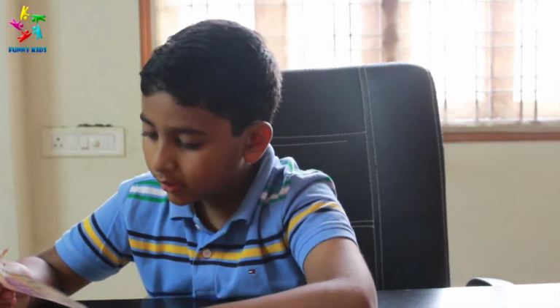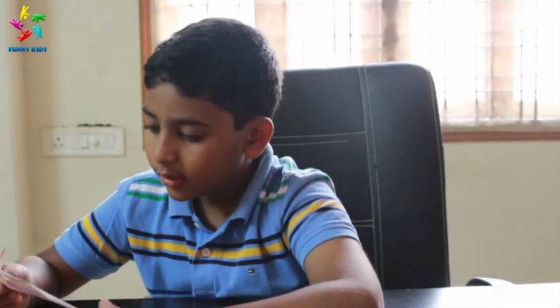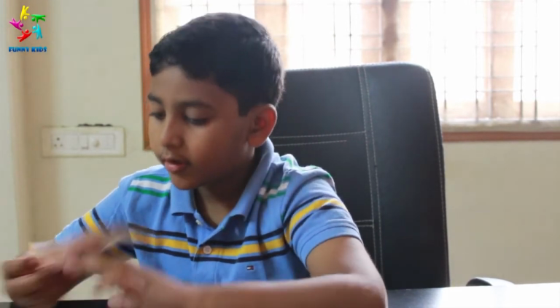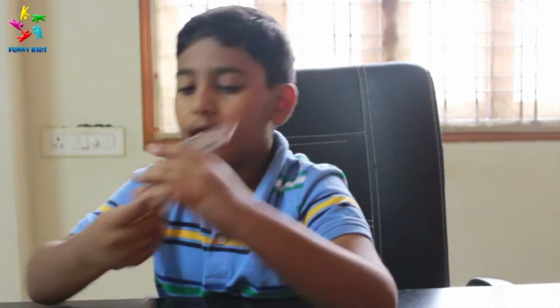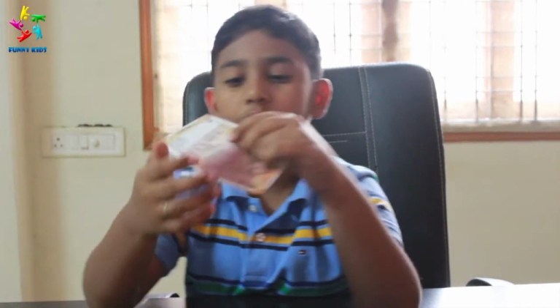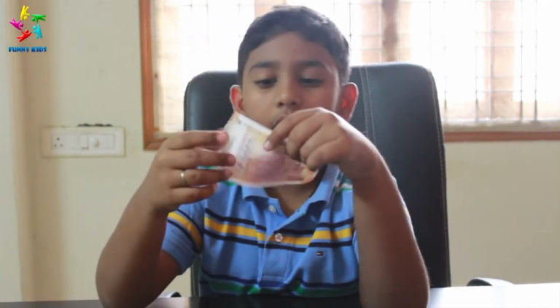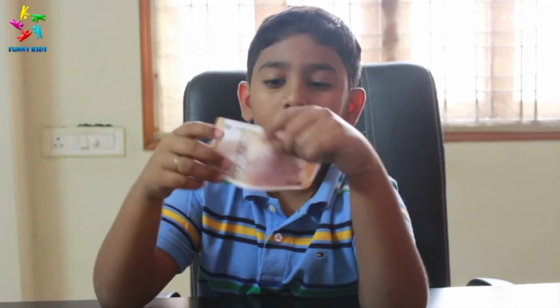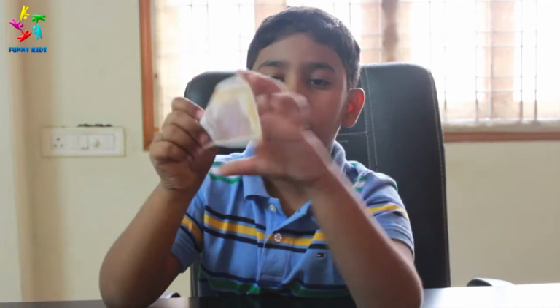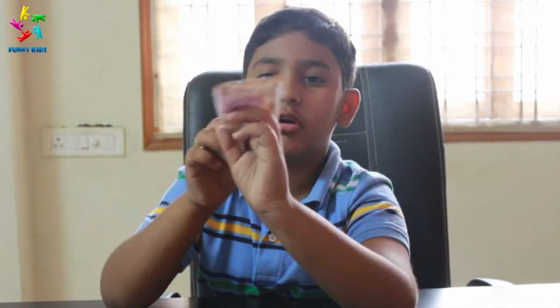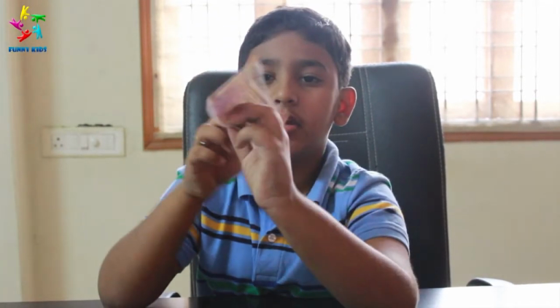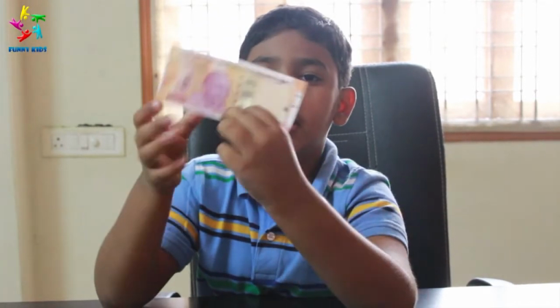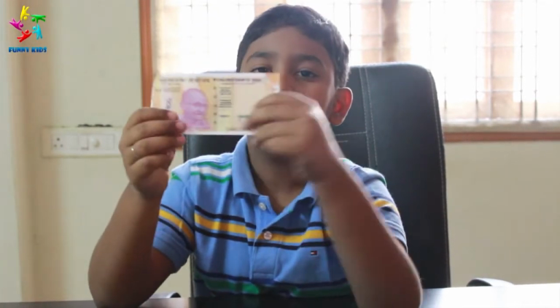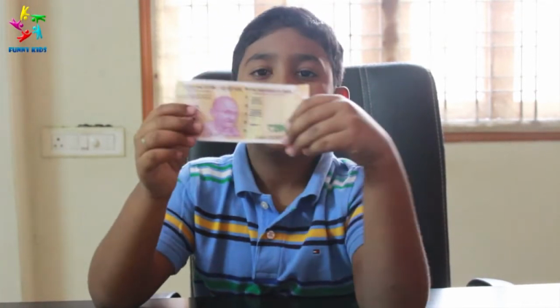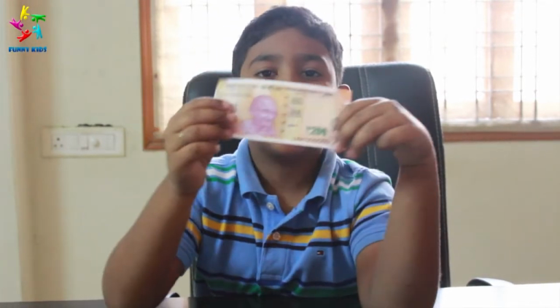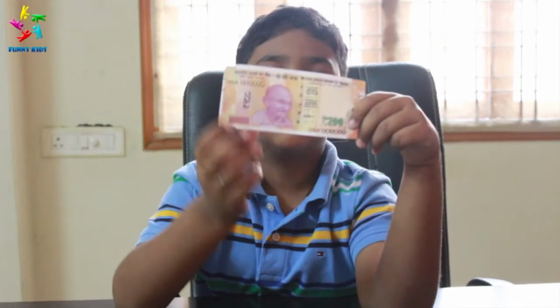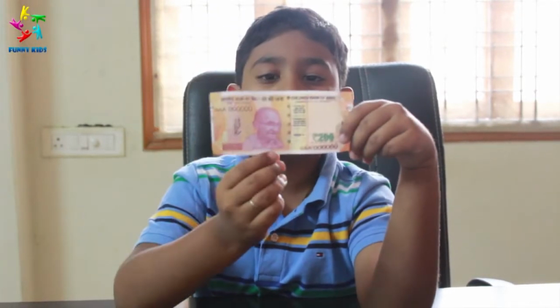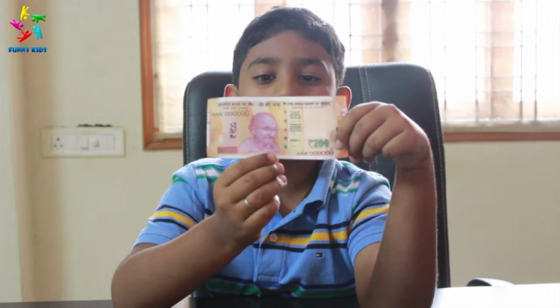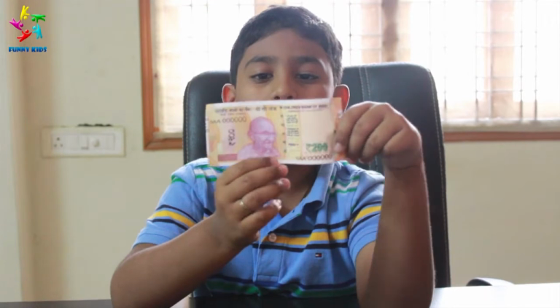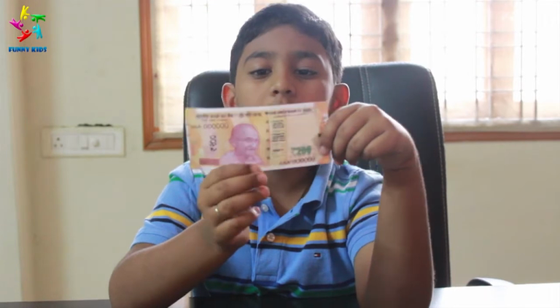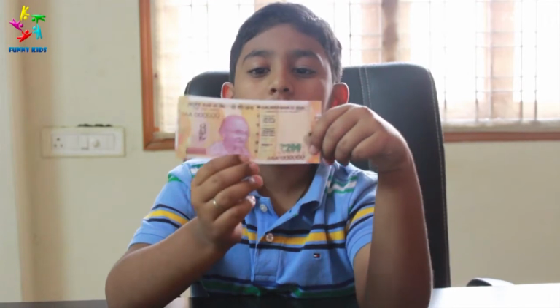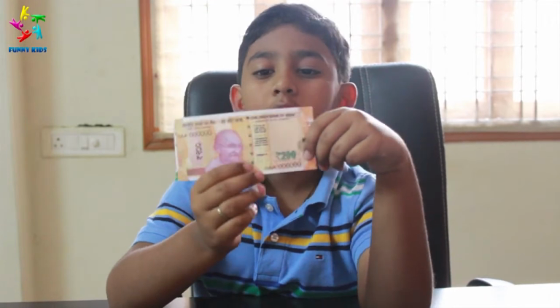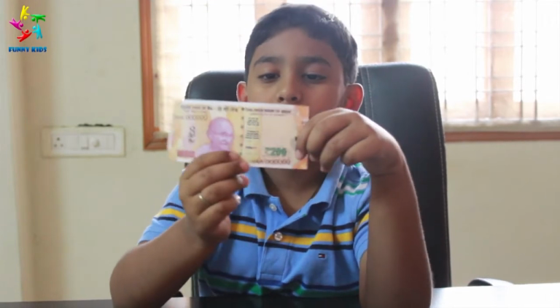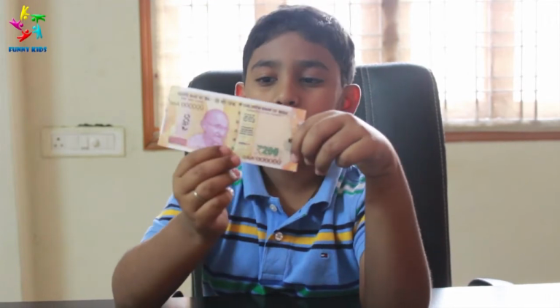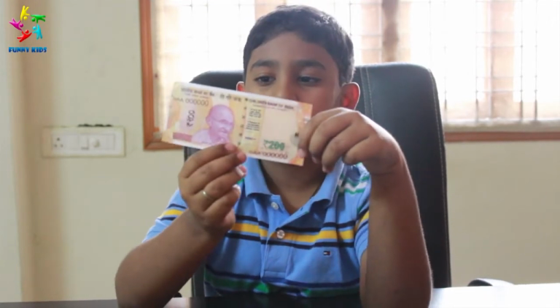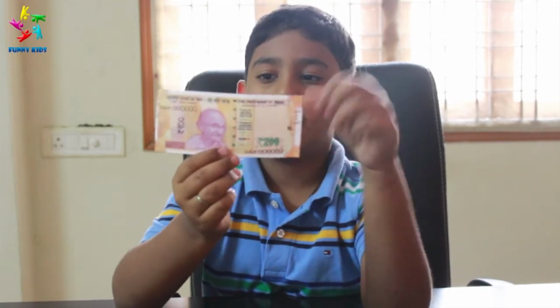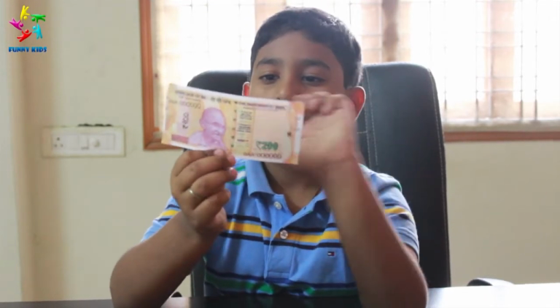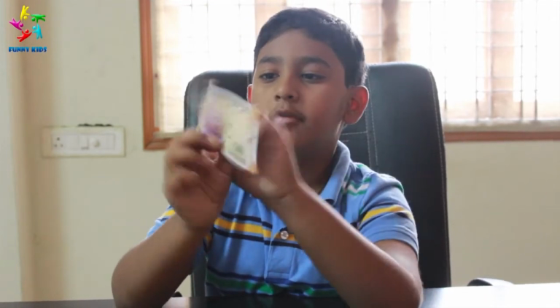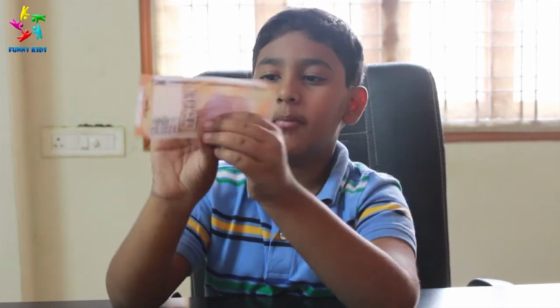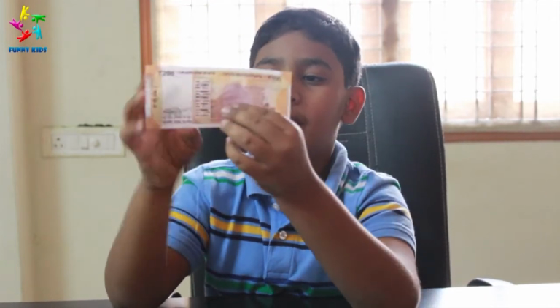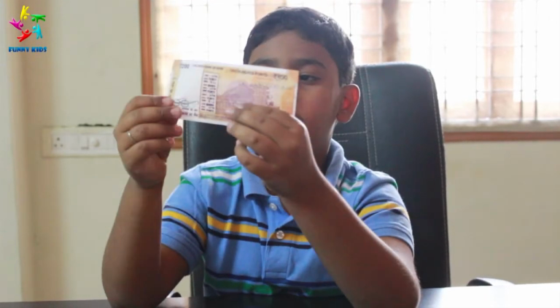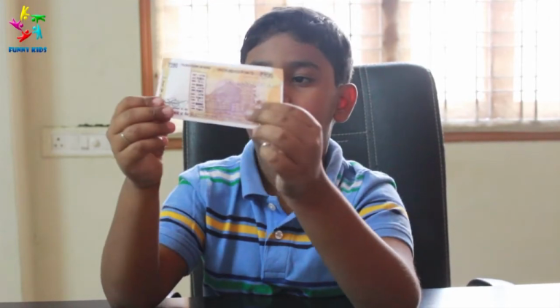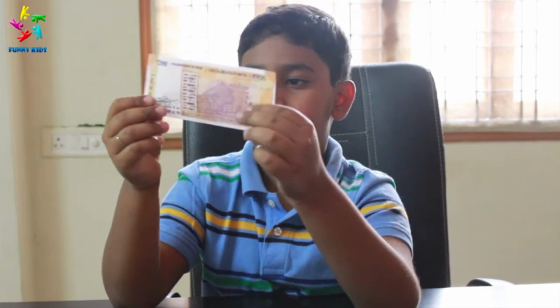We have 200 rupee notes here. We are using 200 rupee notes for the first time. On the back of it we have a temple.